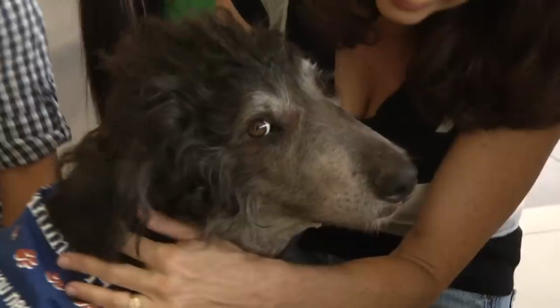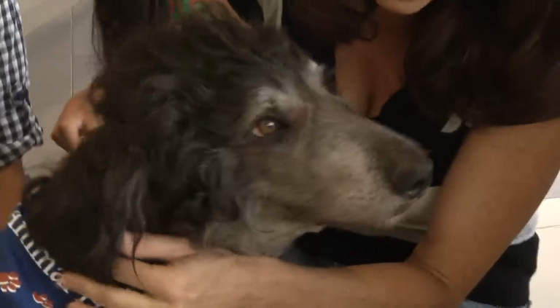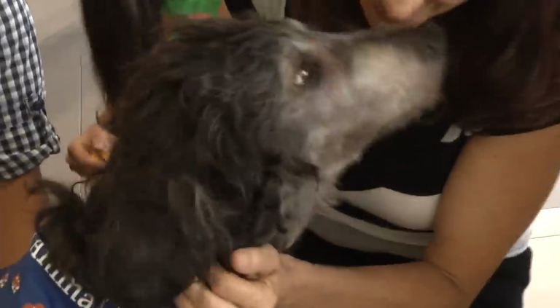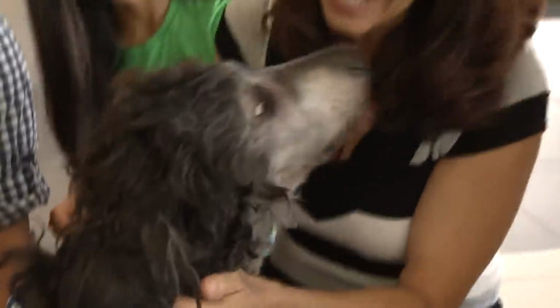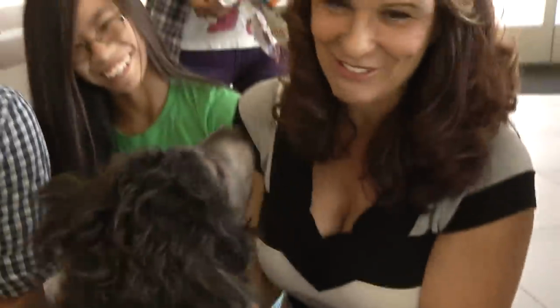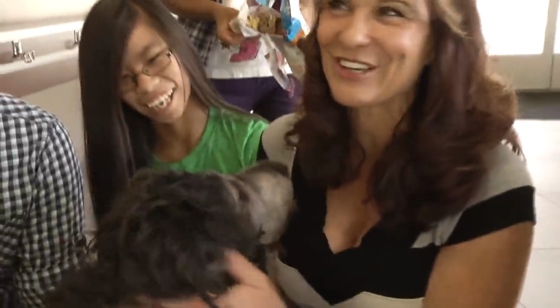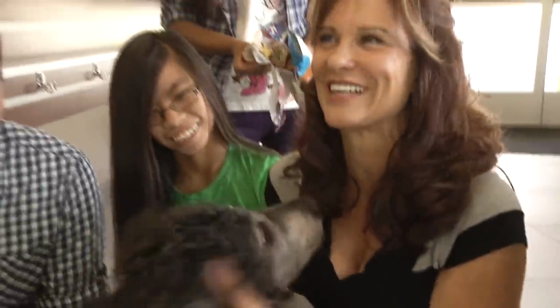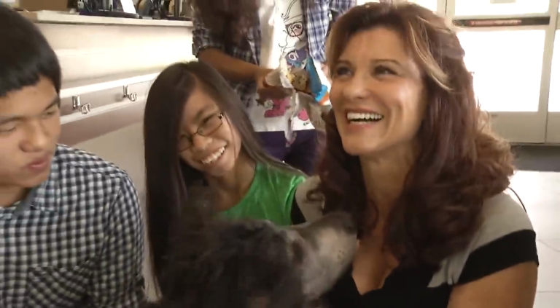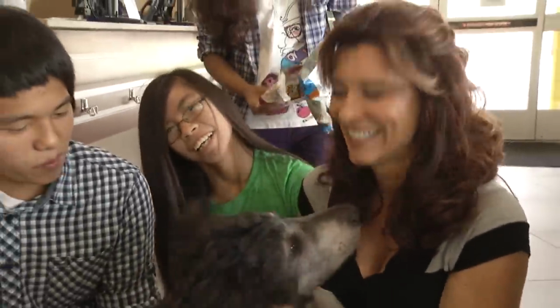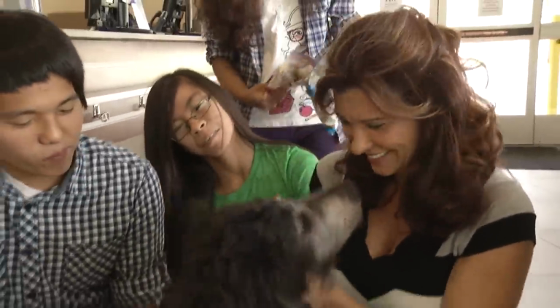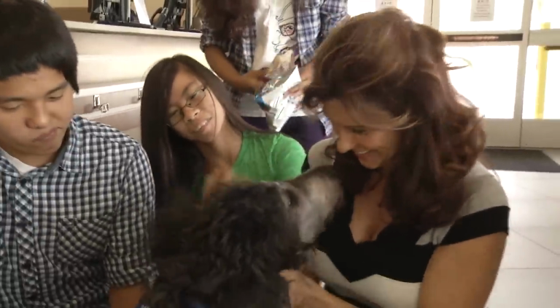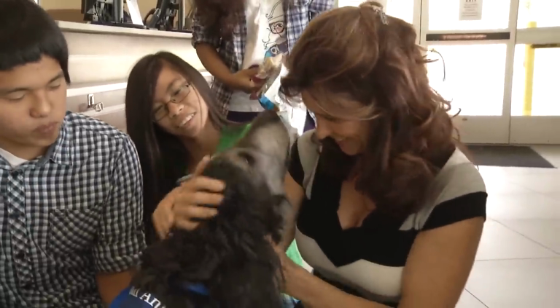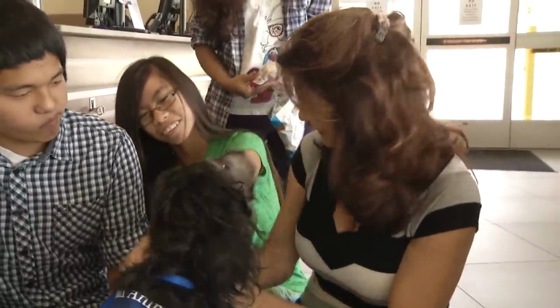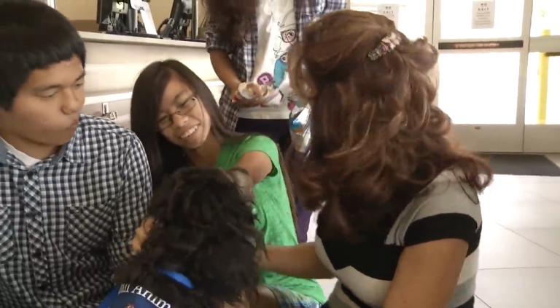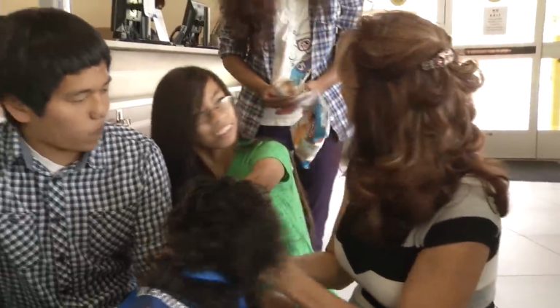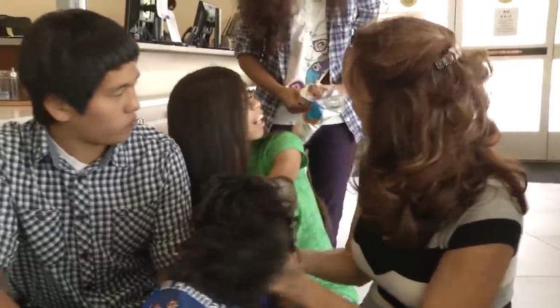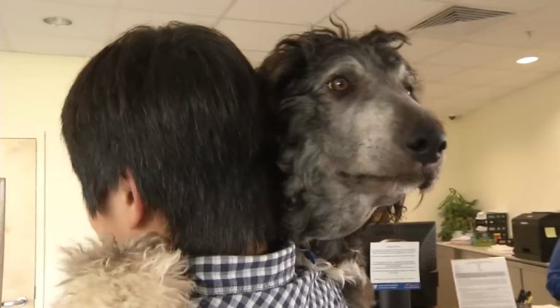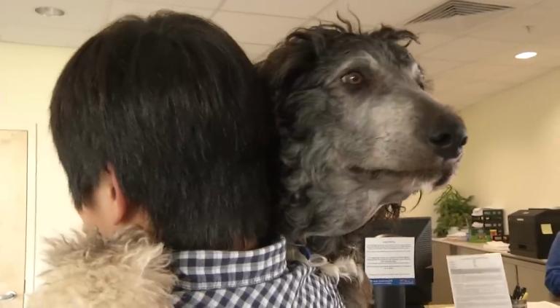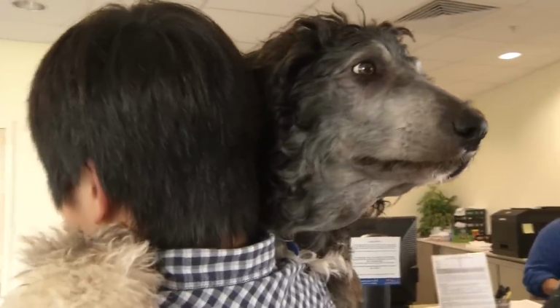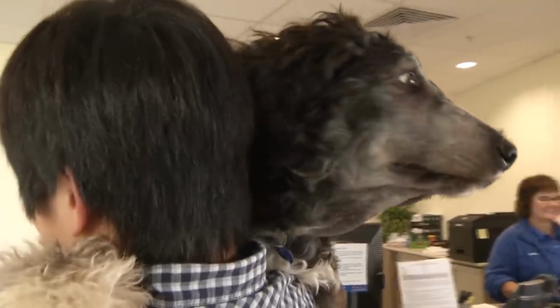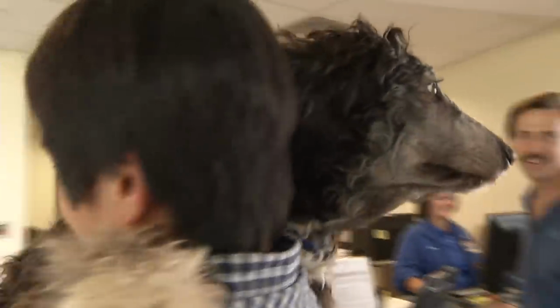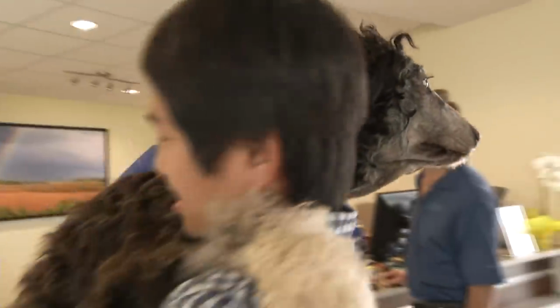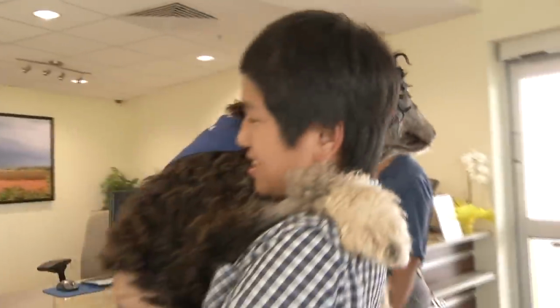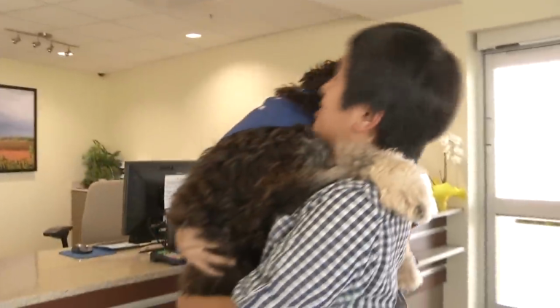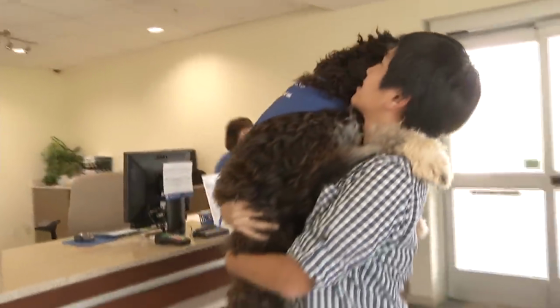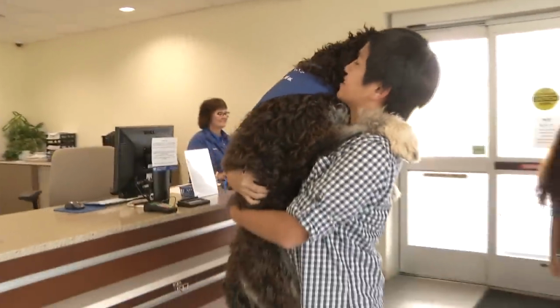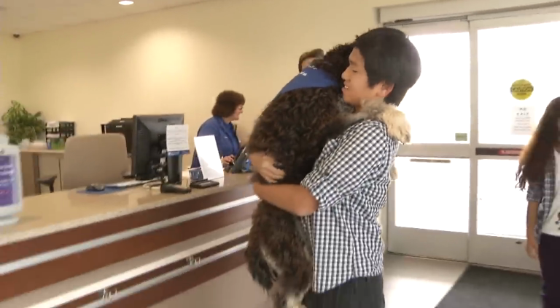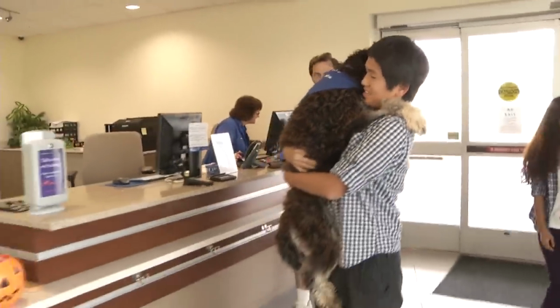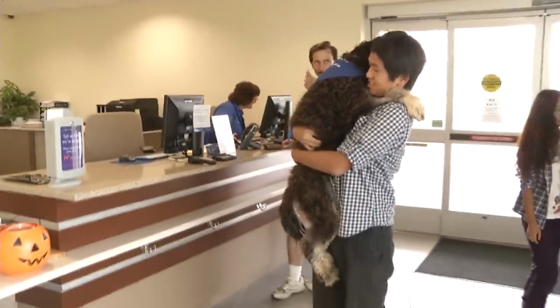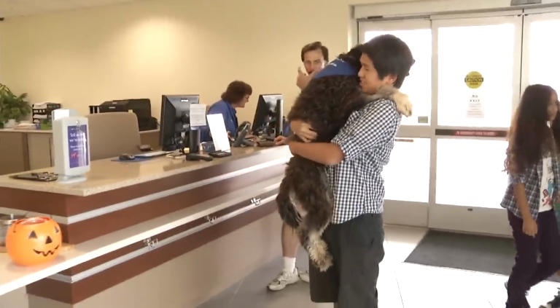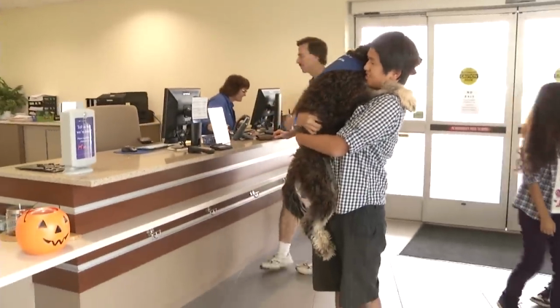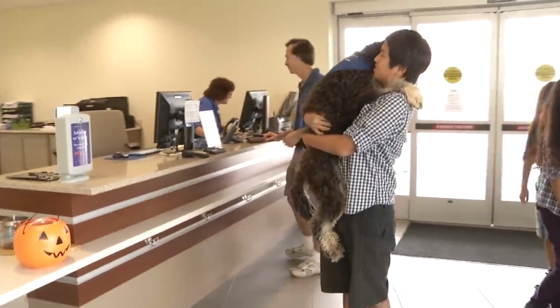Jackie is well on her way to recovery from the snake bite as she heads home with prescriptions for medicine and lots of TLC from her family. At the University of Florida, I'm Chris Bilowitz.